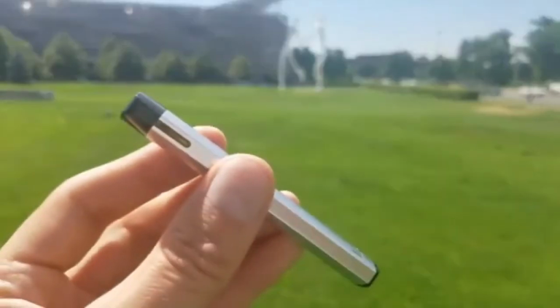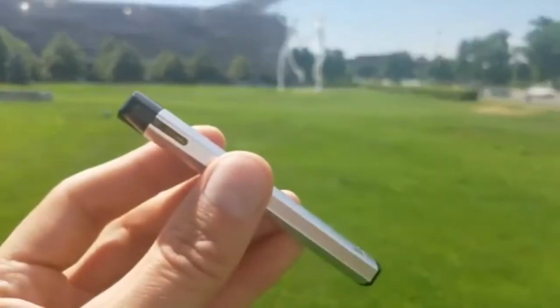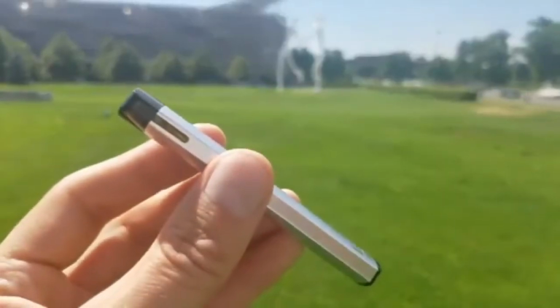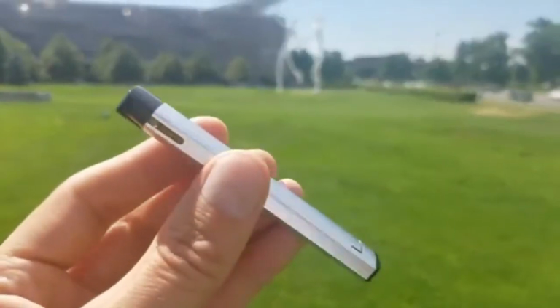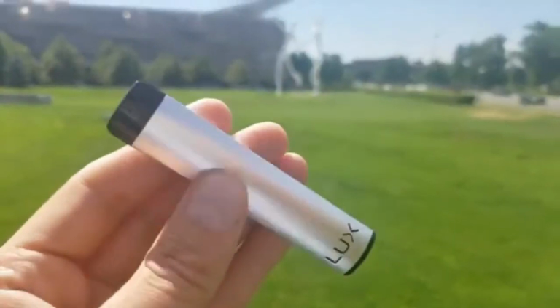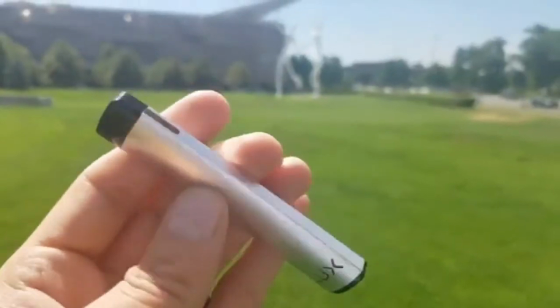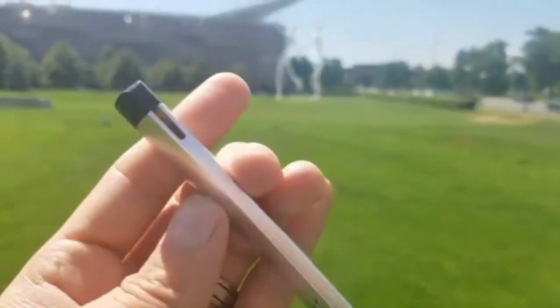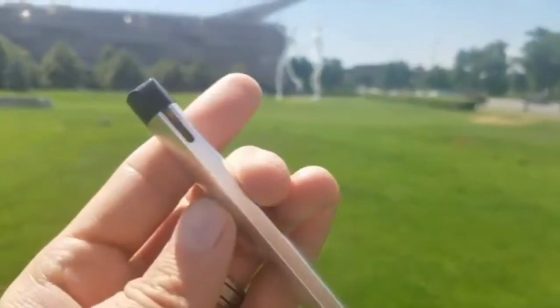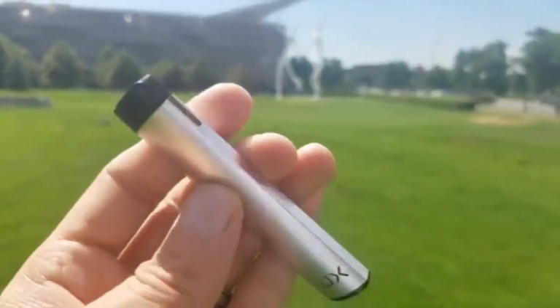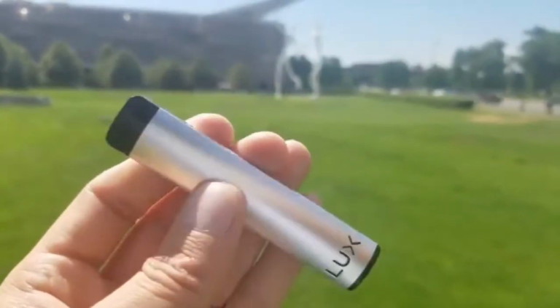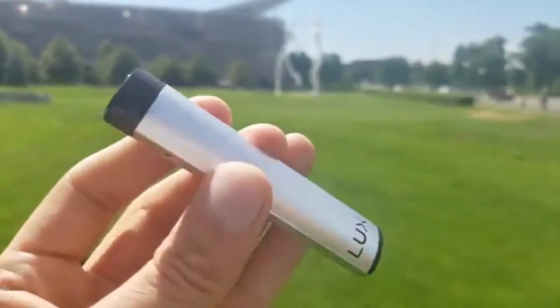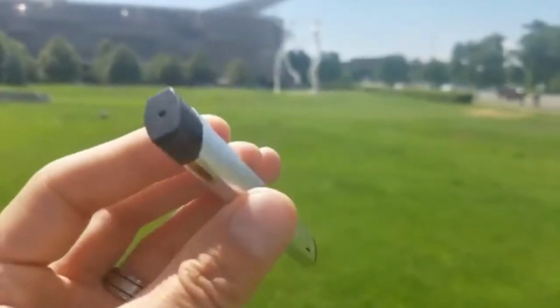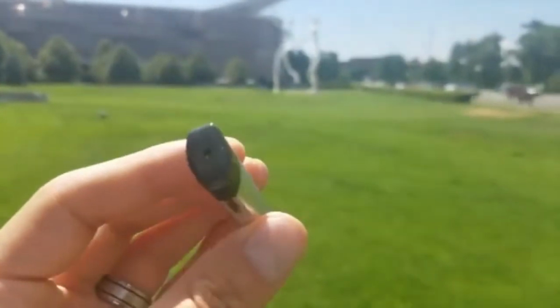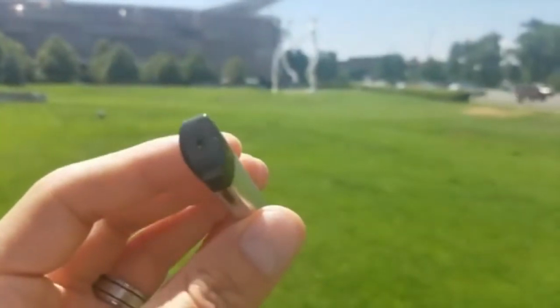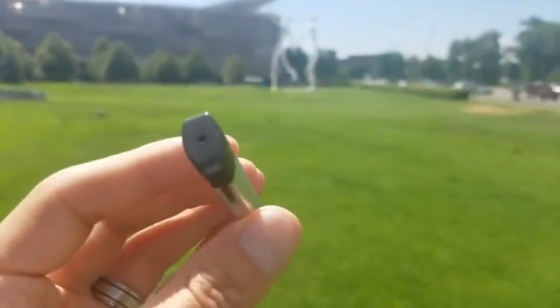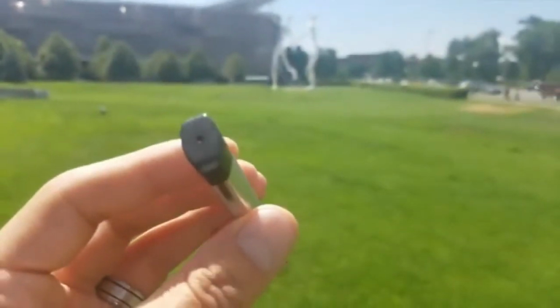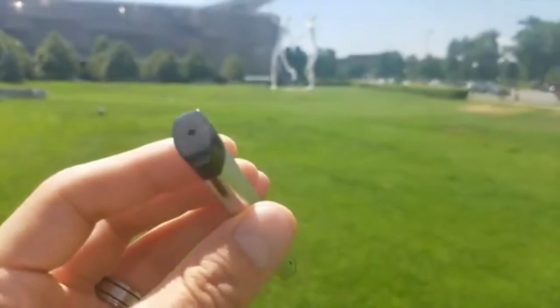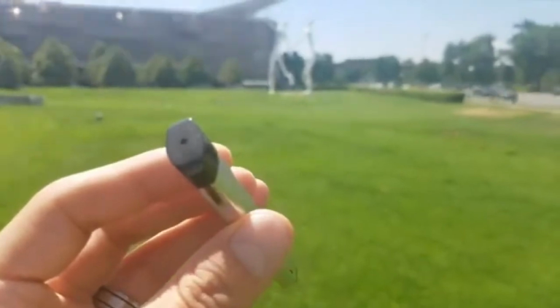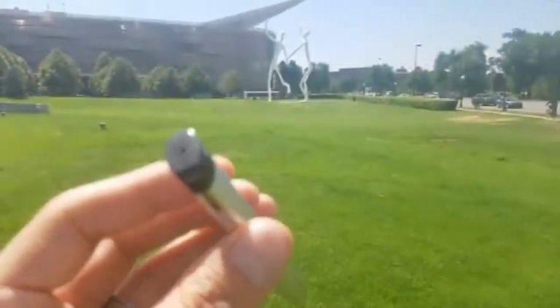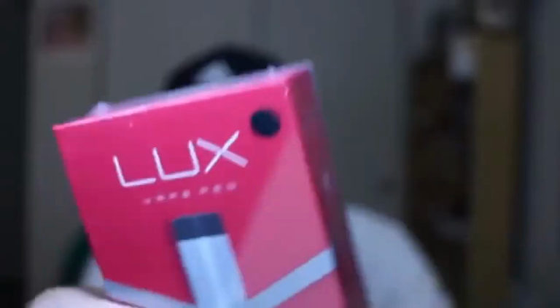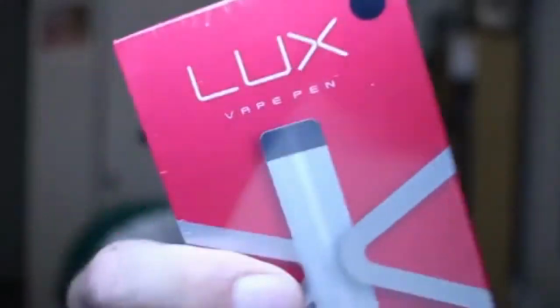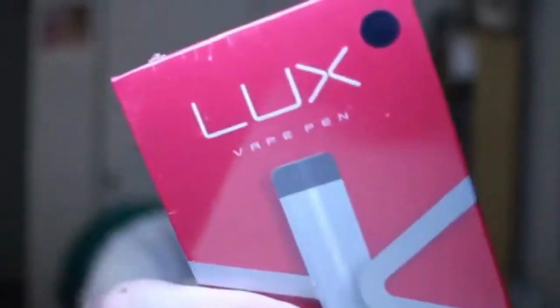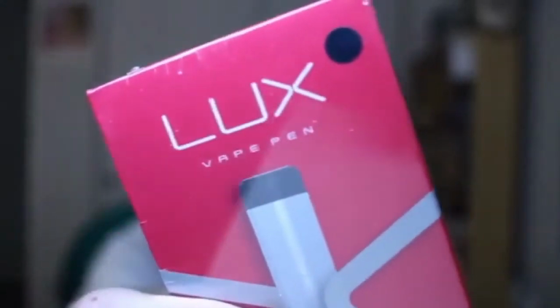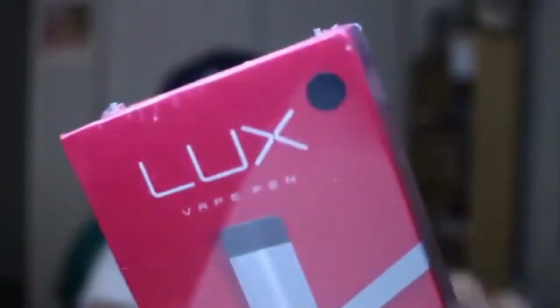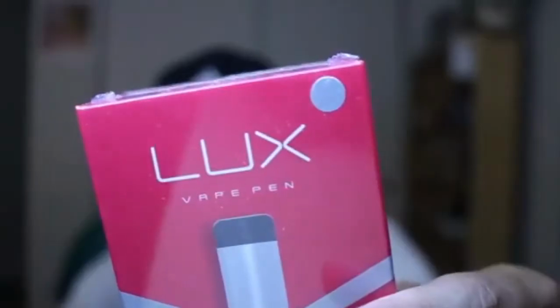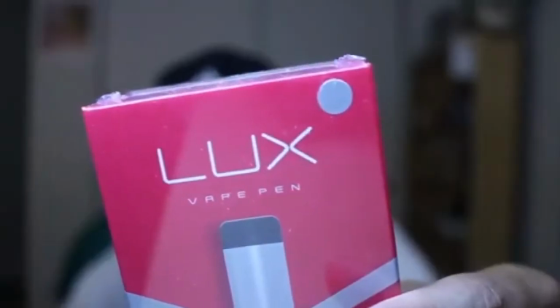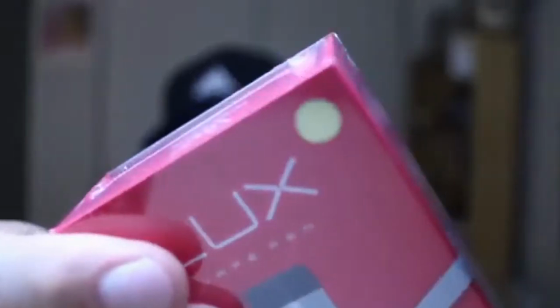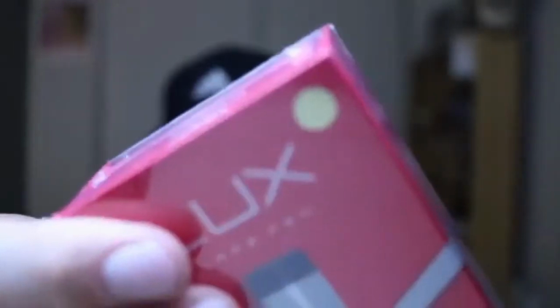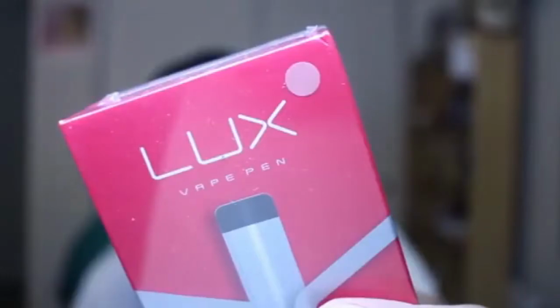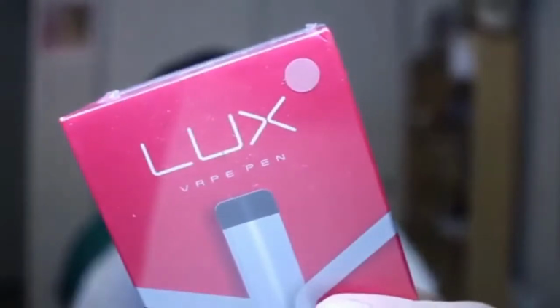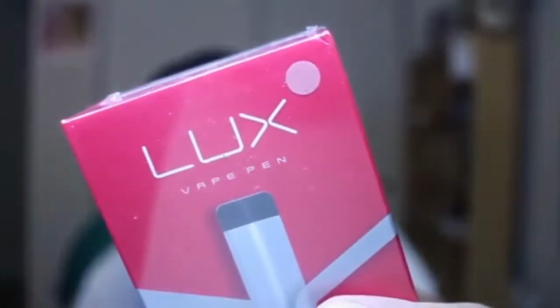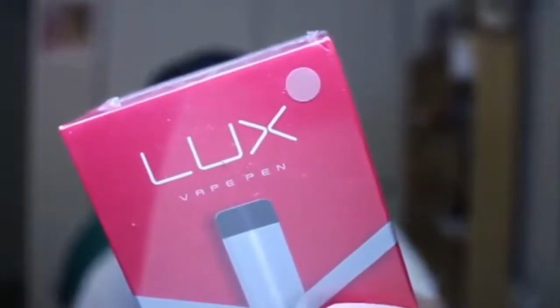It's 95 by 19 by 10.6 millimeters, weighs 22 grams, and it comes in the colors of black, silver, champagne gold, and rose gold.